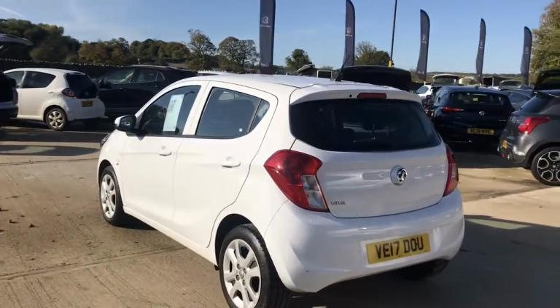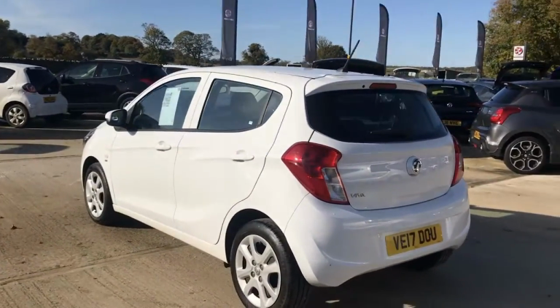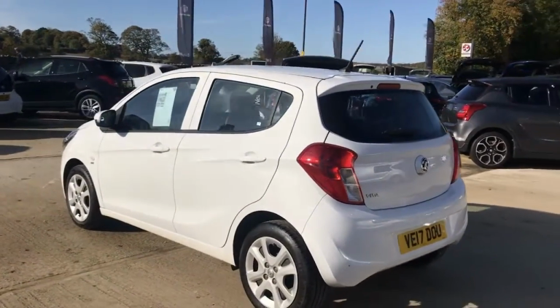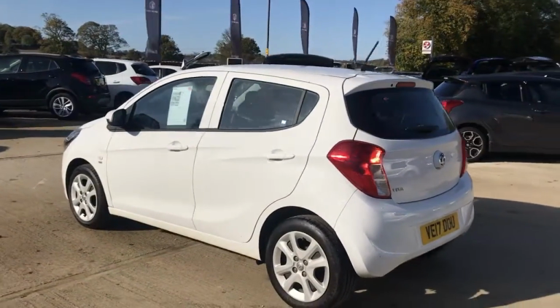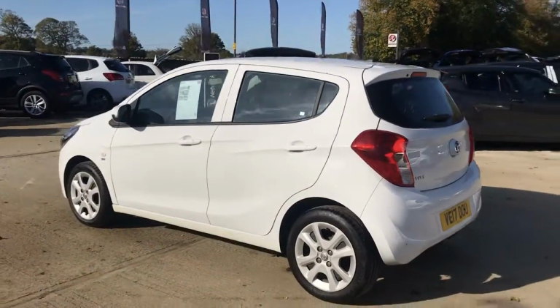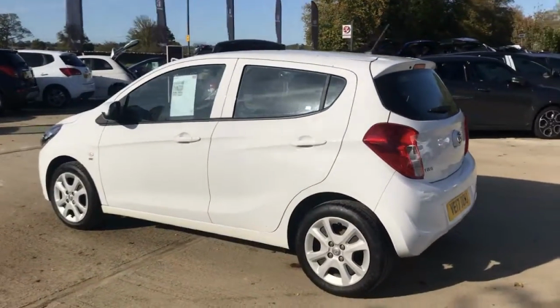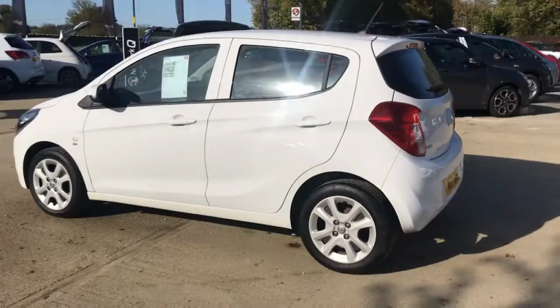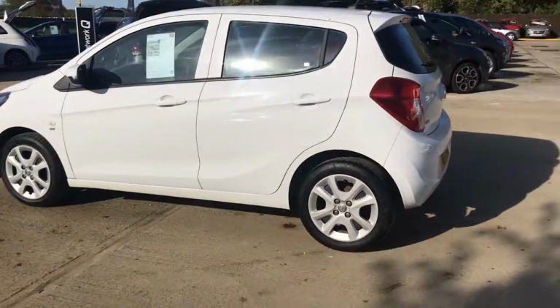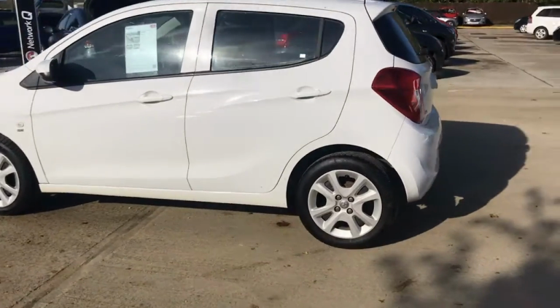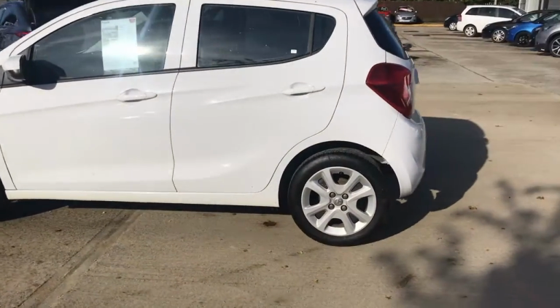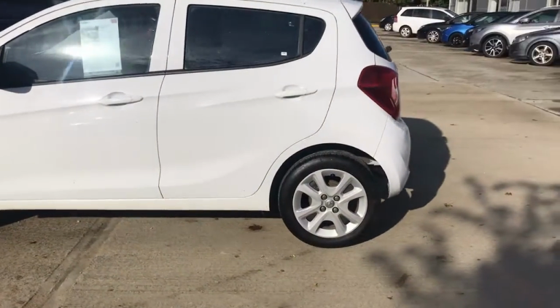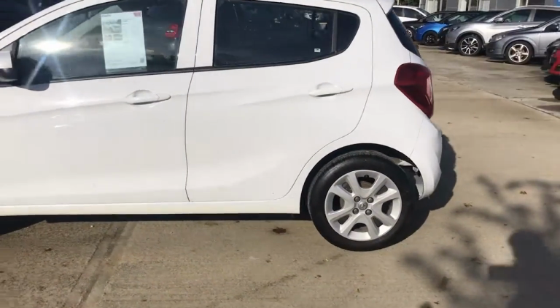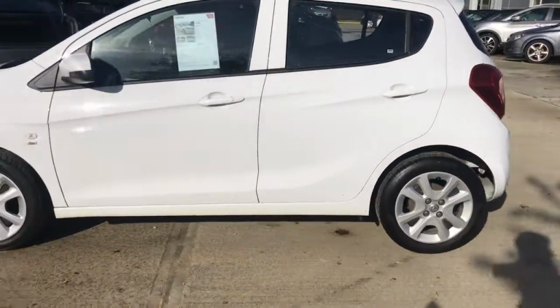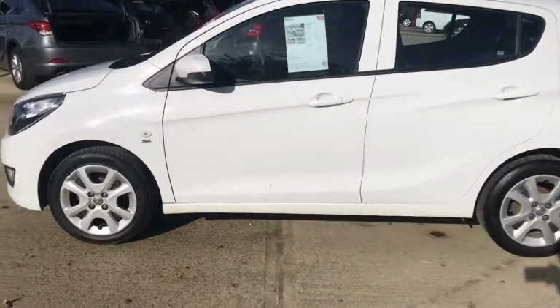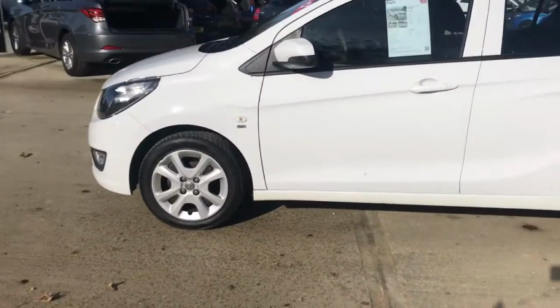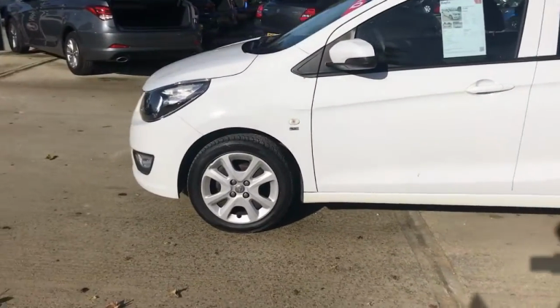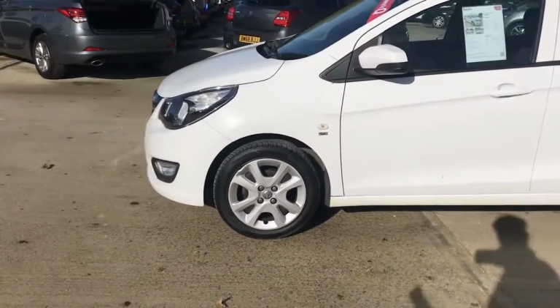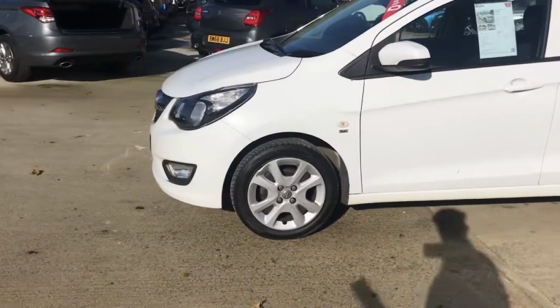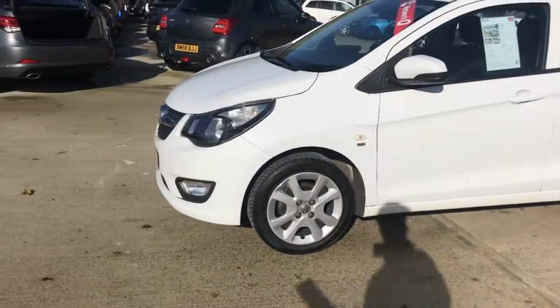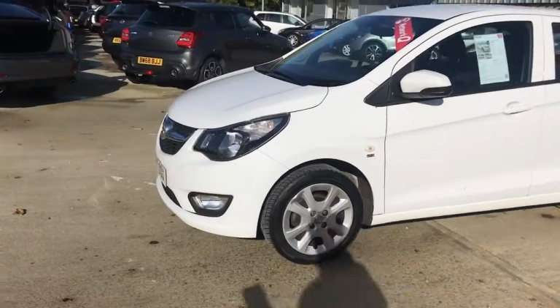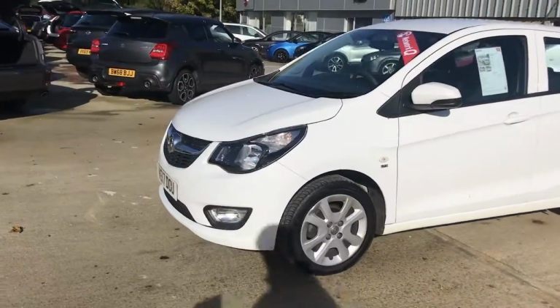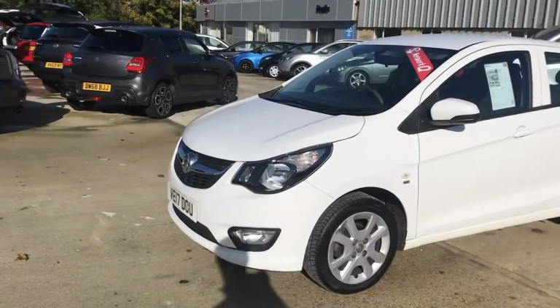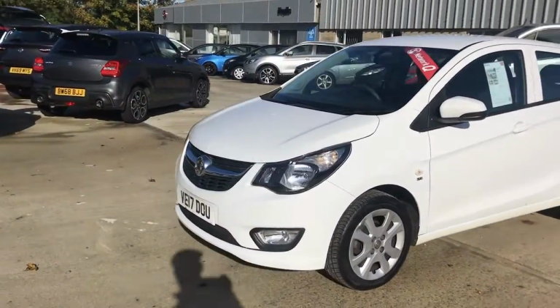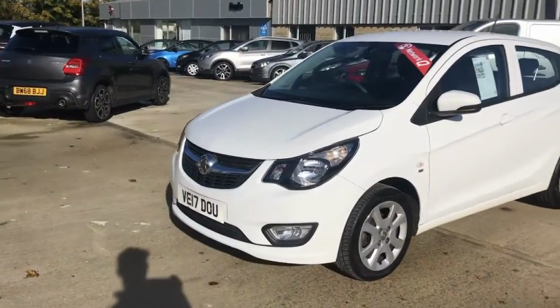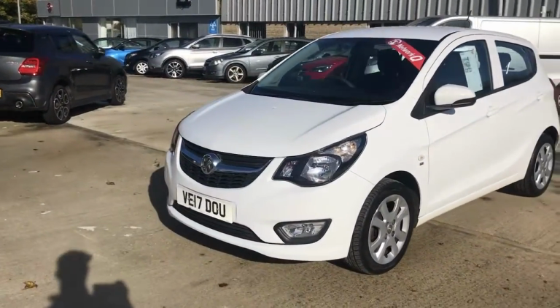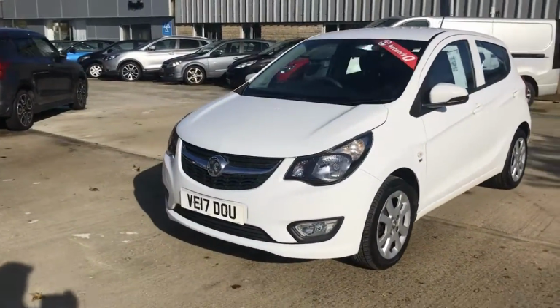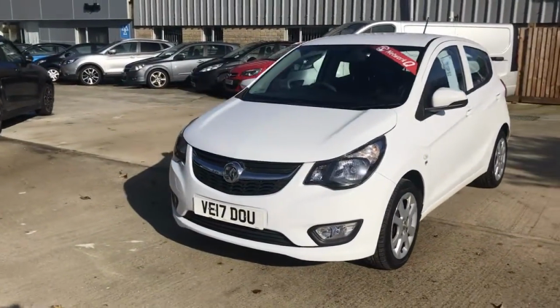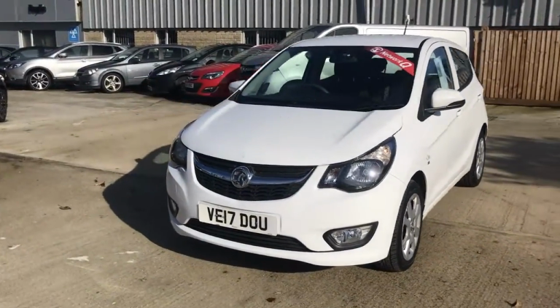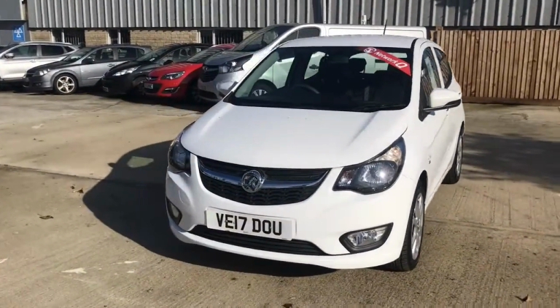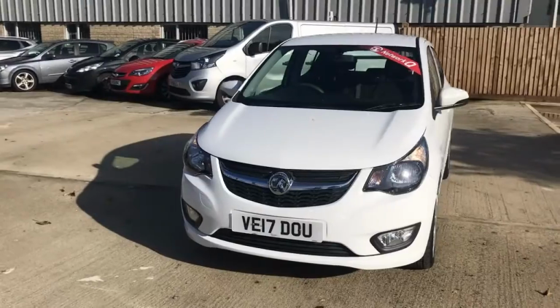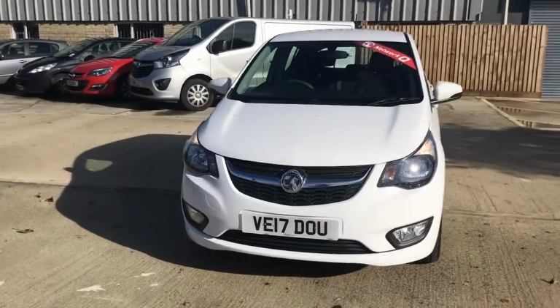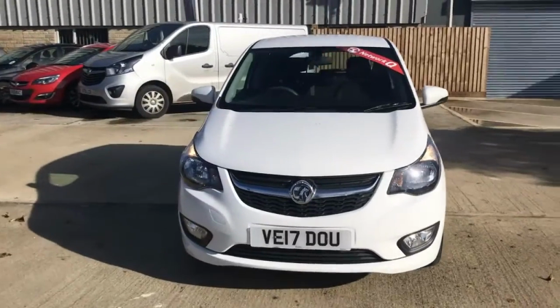This vehicle comes with 15 inch wheels to give that sporty look. It also comes with daytime running lights to help other road users spot your vehicle easier, whilst also adding that stylish modern look.